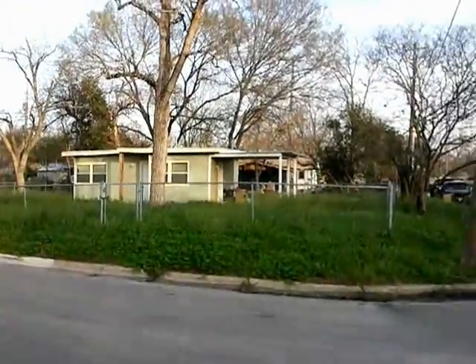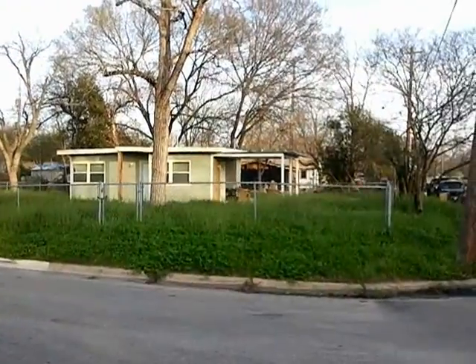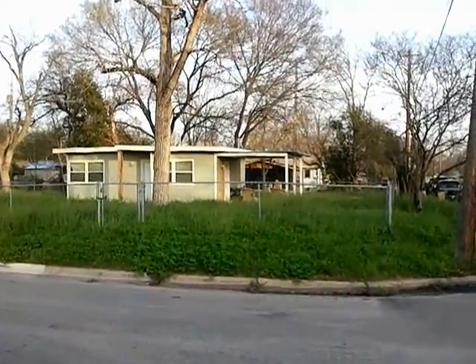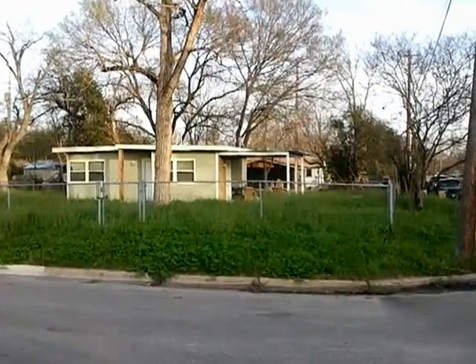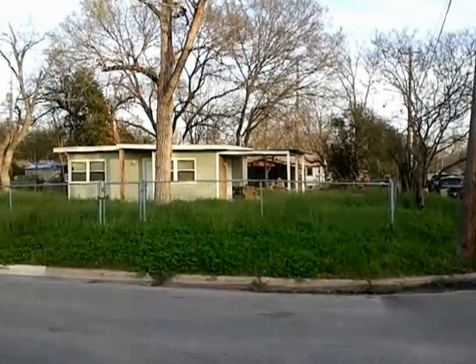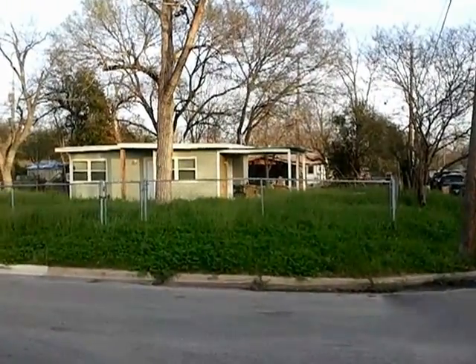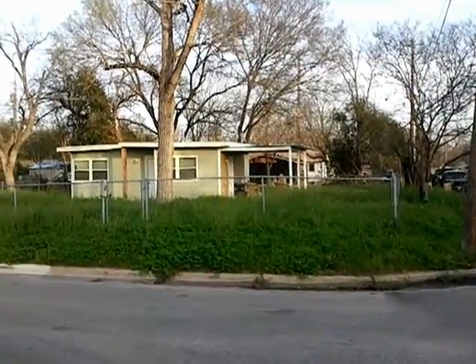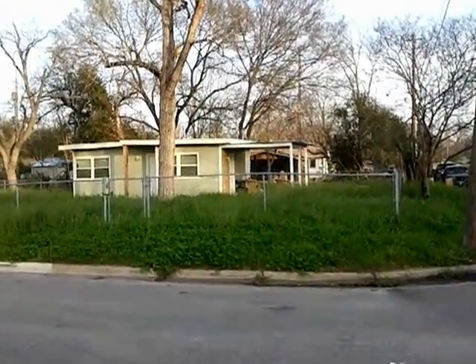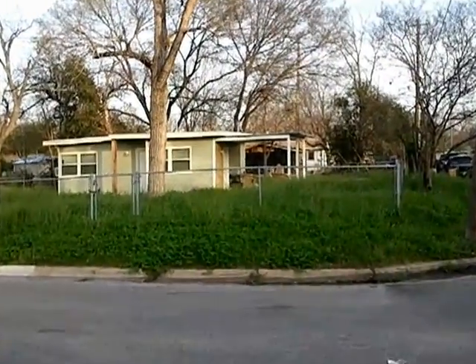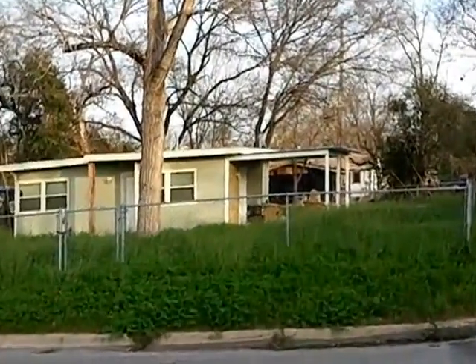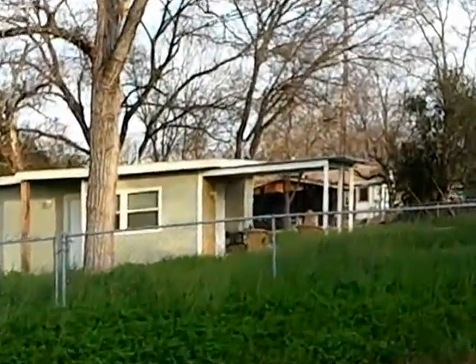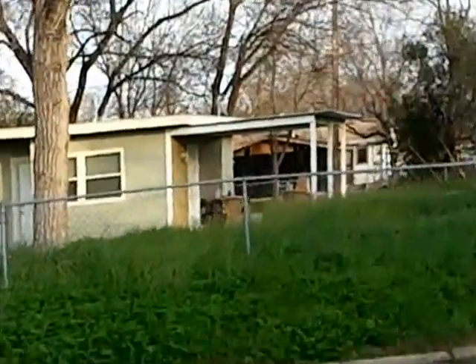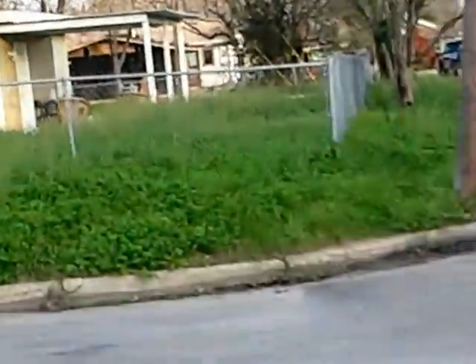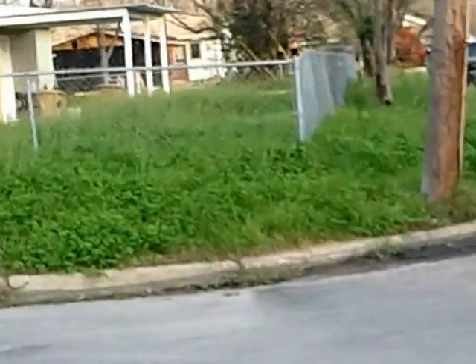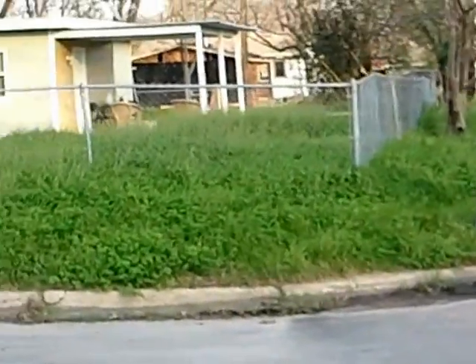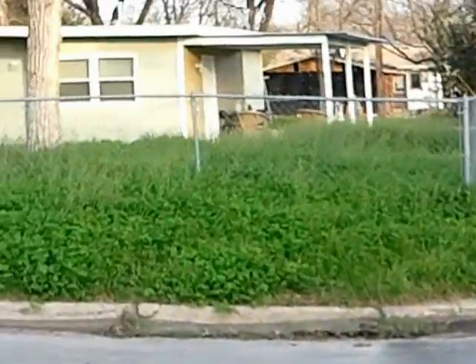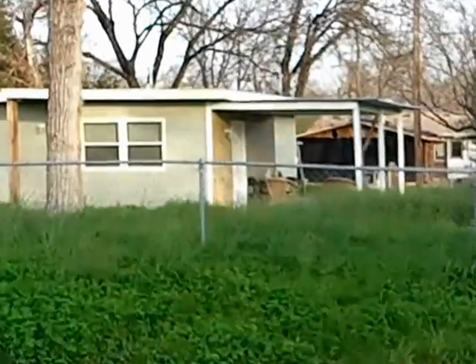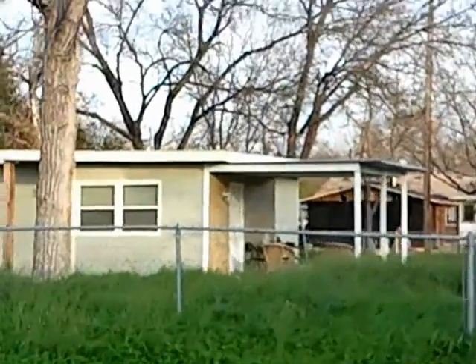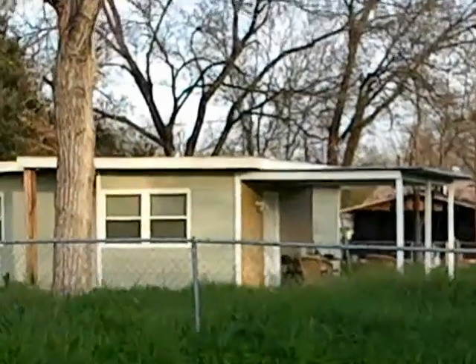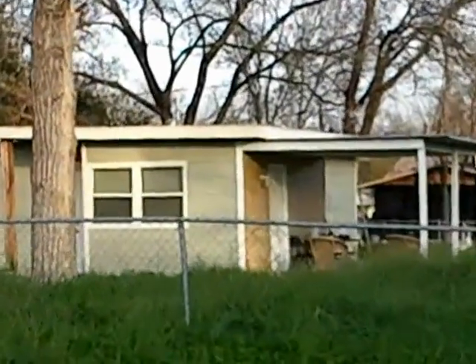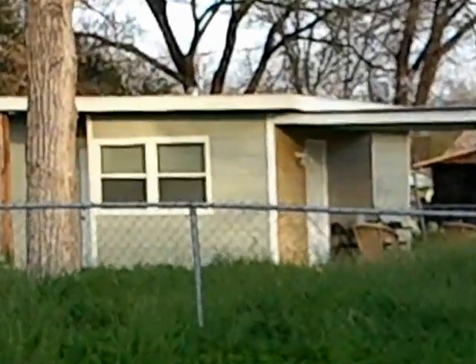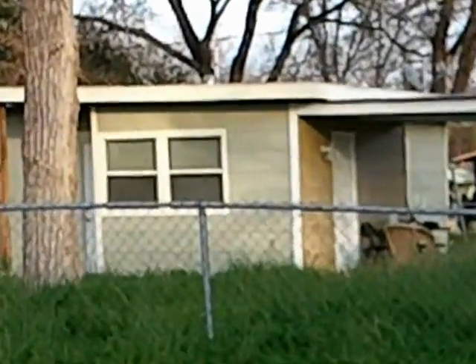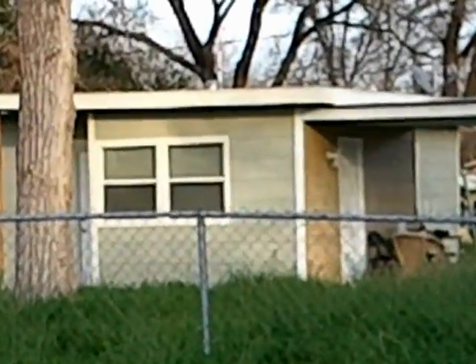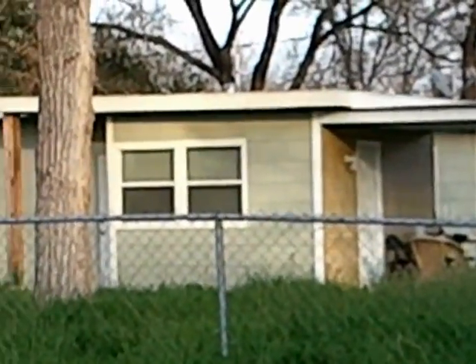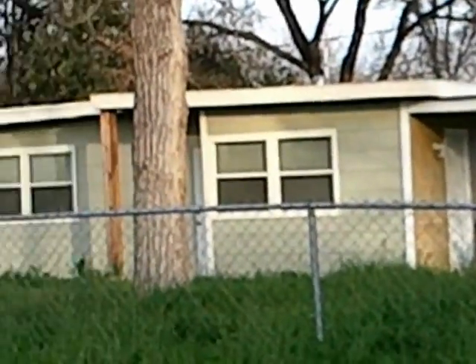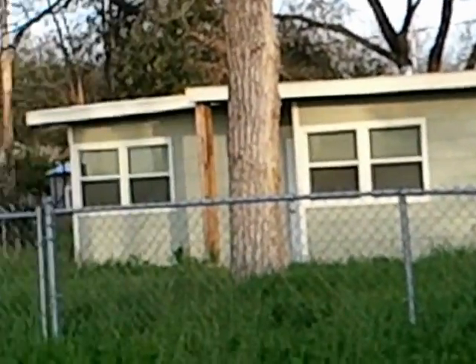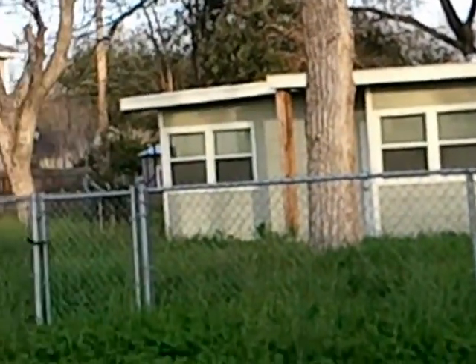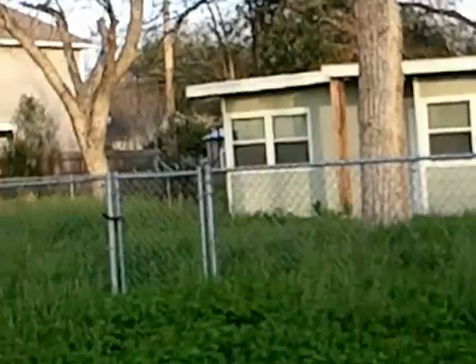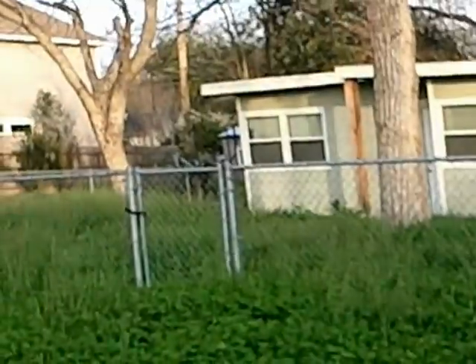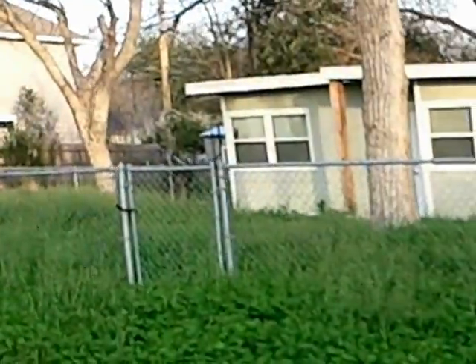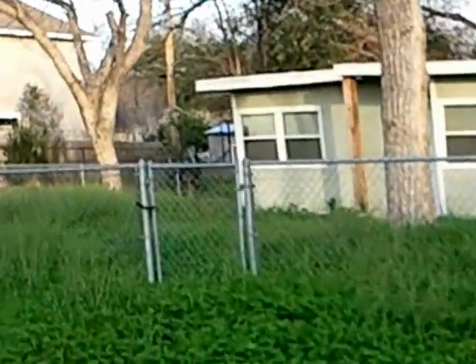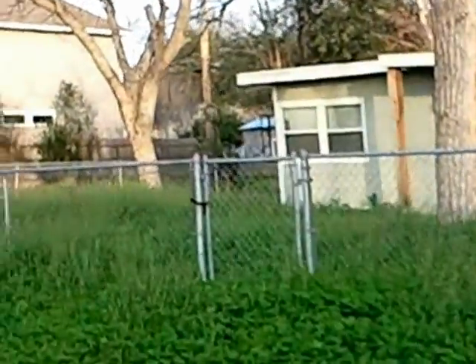Here you see a cool little house on the corner. Let's see if we can zoom in on that. Looks like they've done some exterior work. Pretty little property. Next door is a vacant lot,